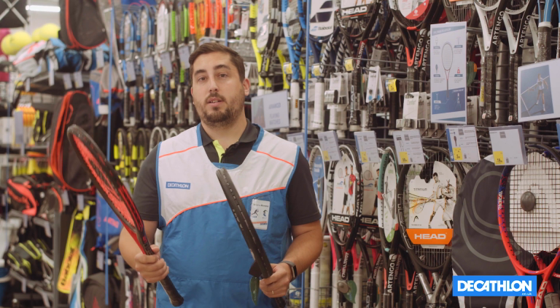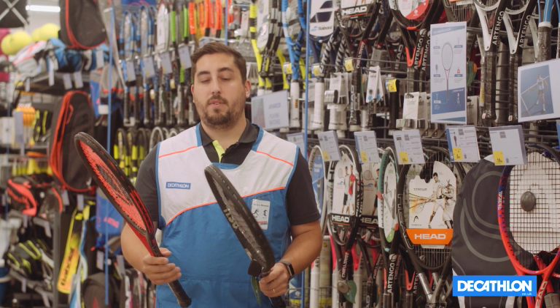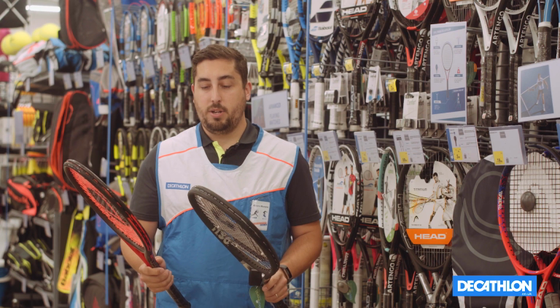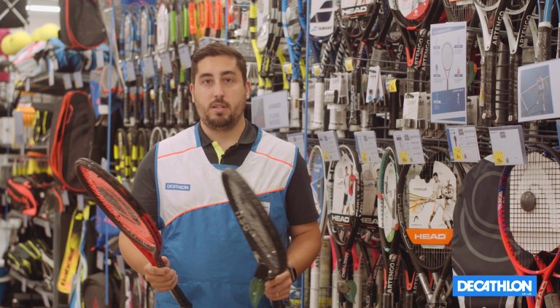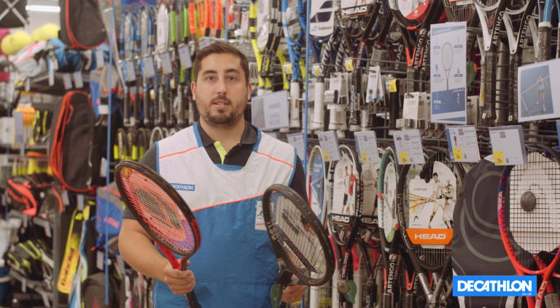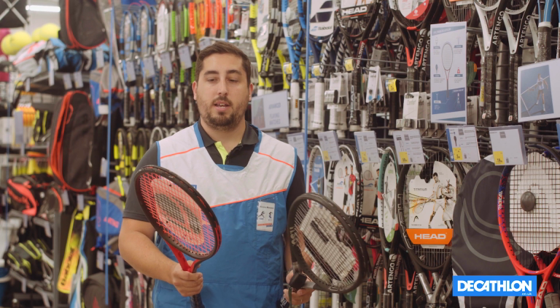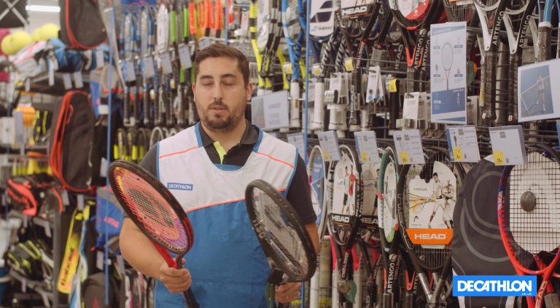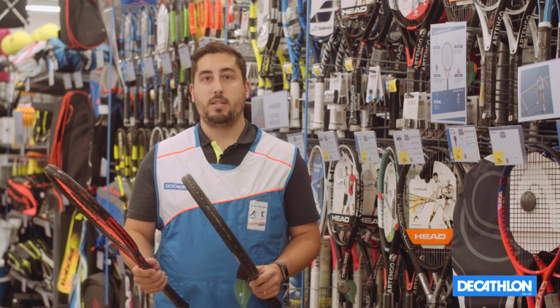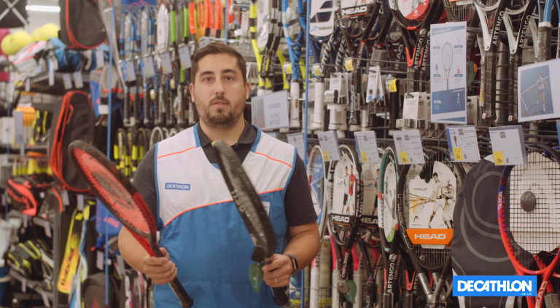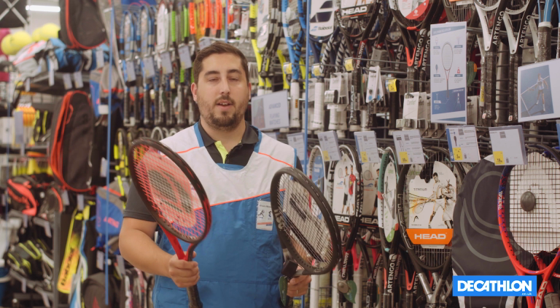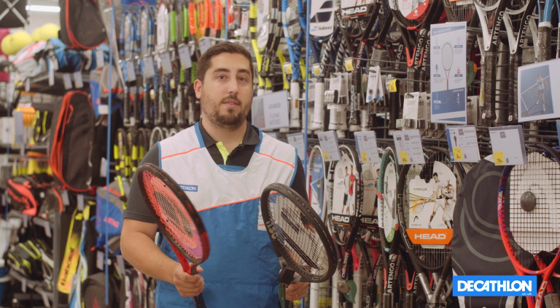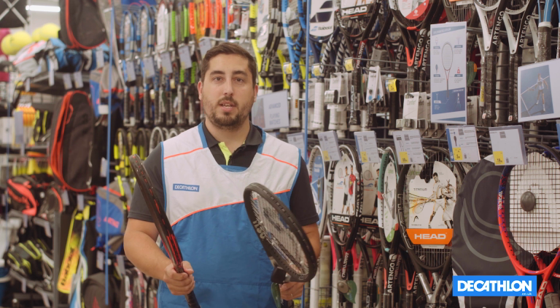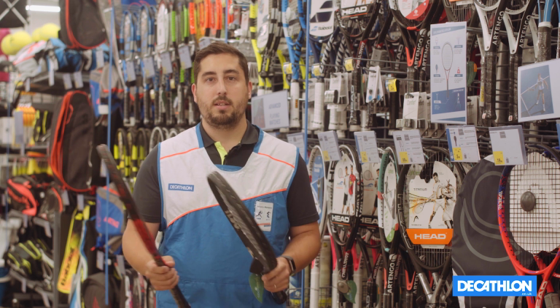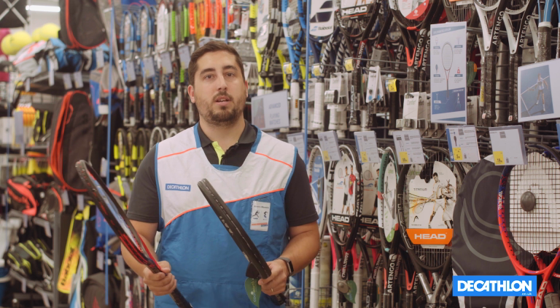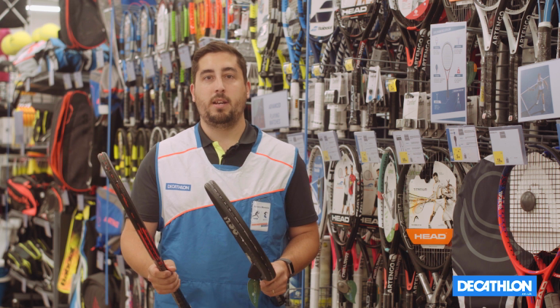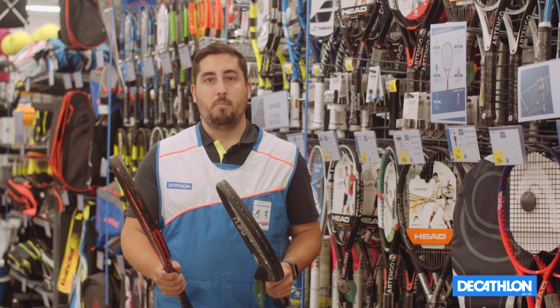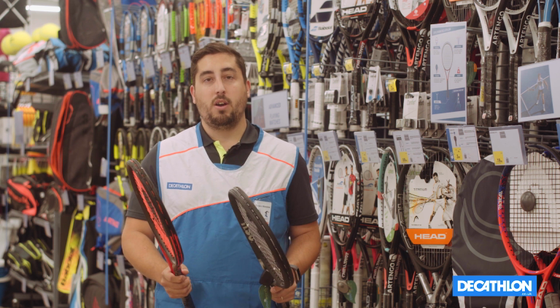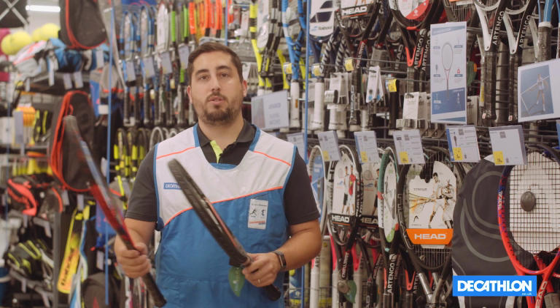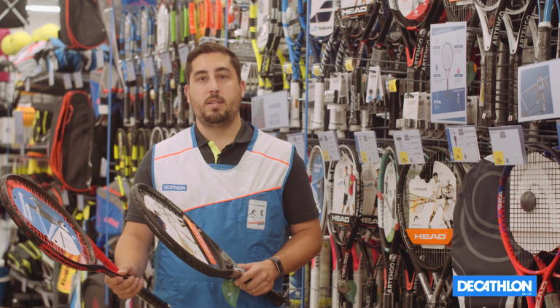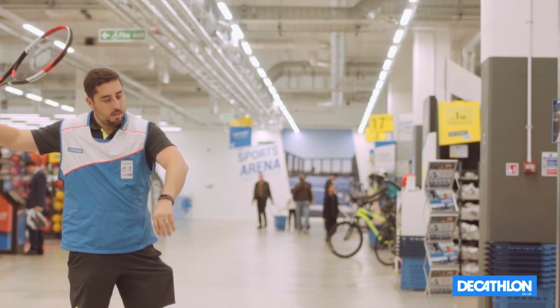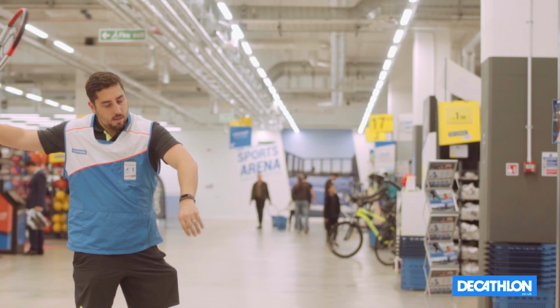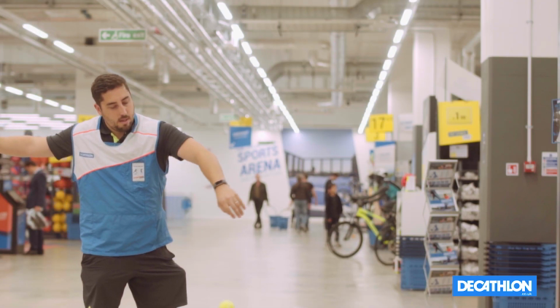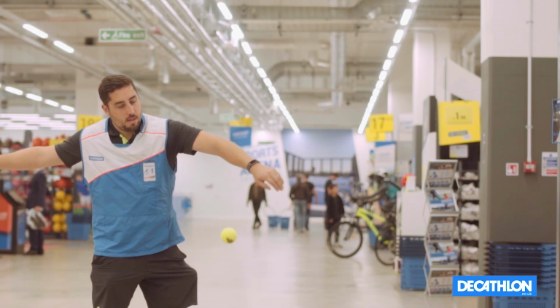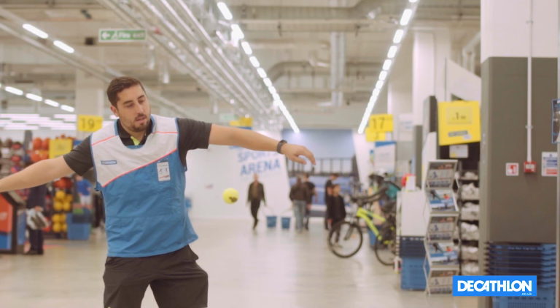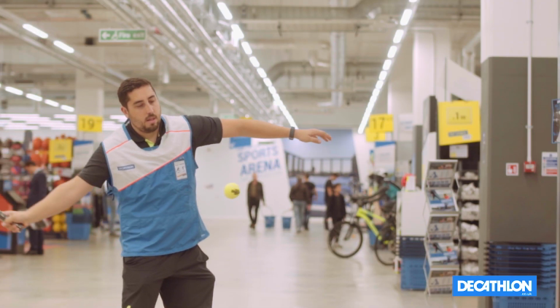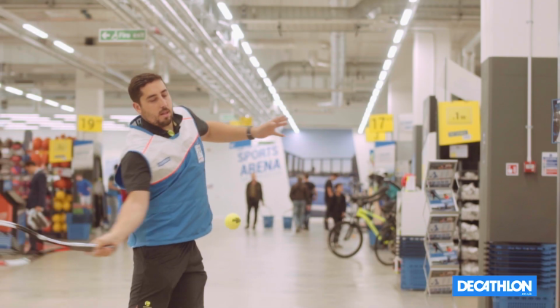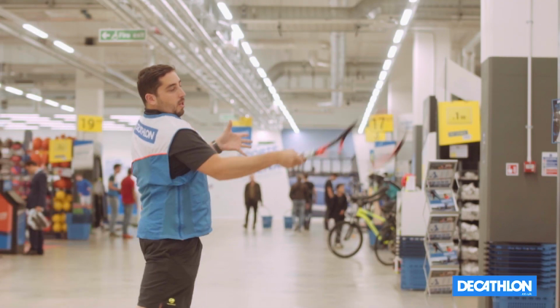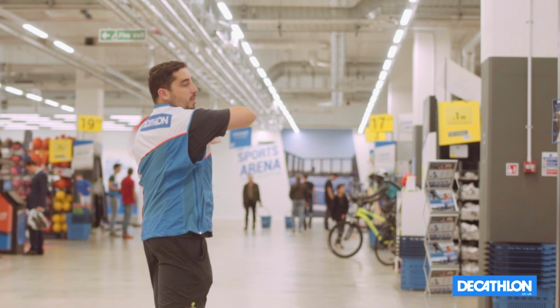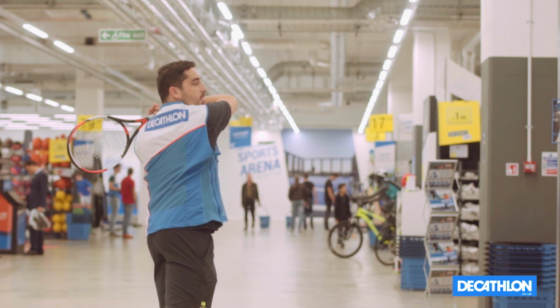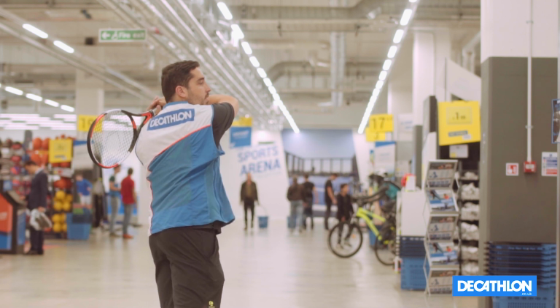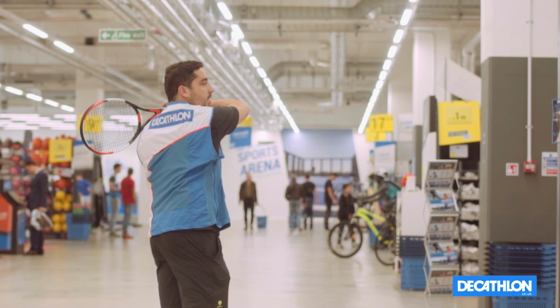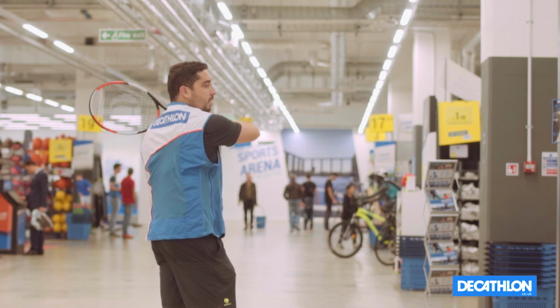Looking at the characteristics of the racket, we need to look at the weight as we did for beginners. Rackets start from 260 grams, similar to a beginner, but they can go up to 290 grams, which is a much heavier racket. Thanks to the added weight you can gain a little bit more power and improve your spin.